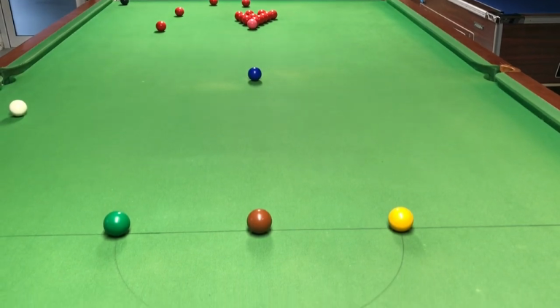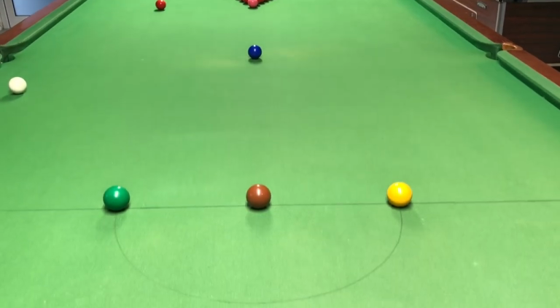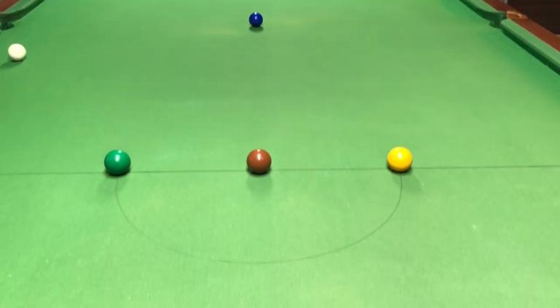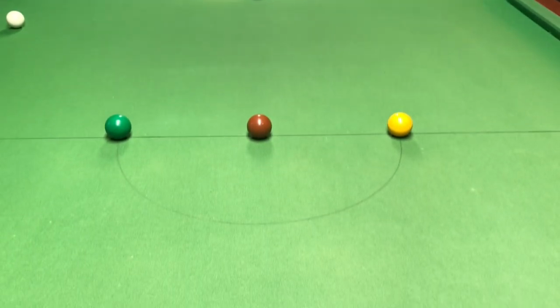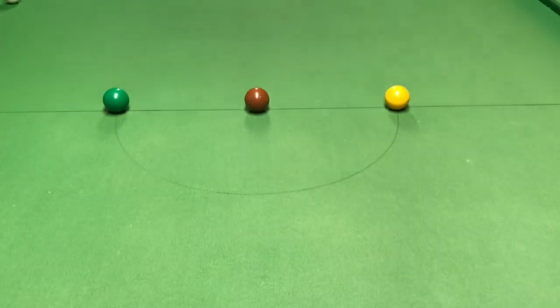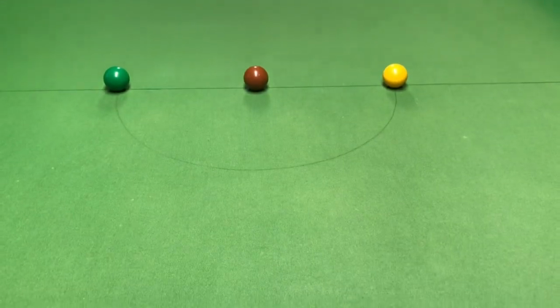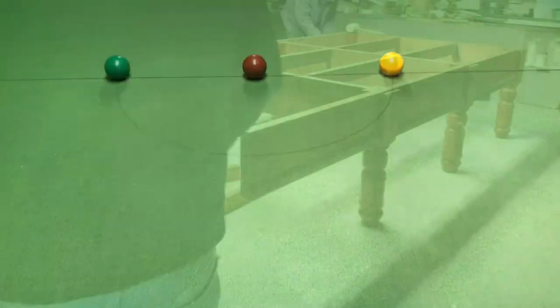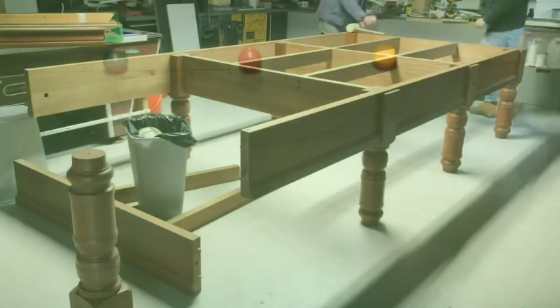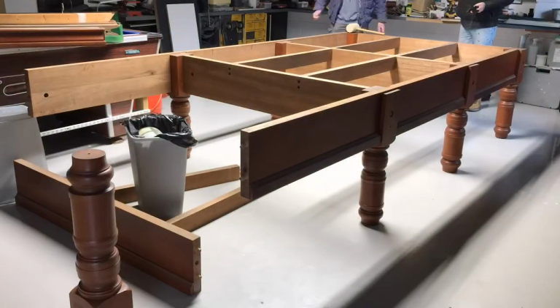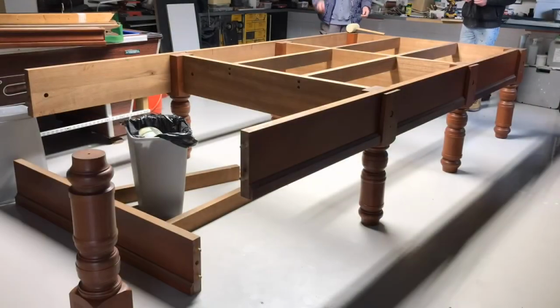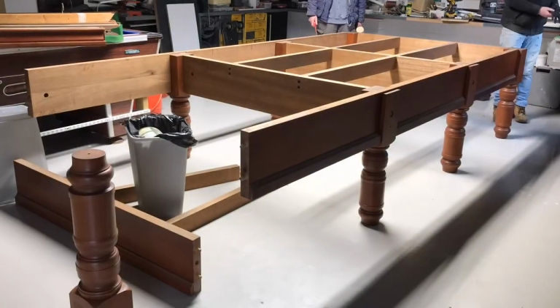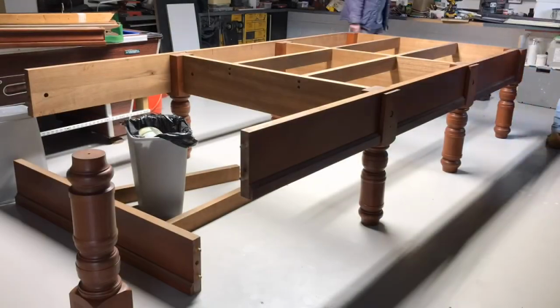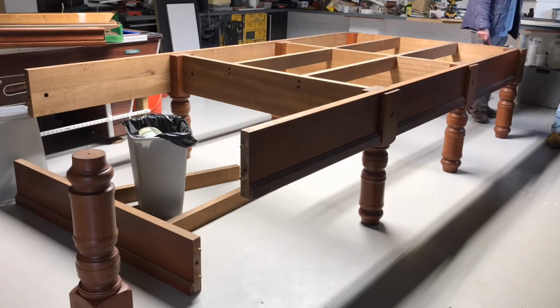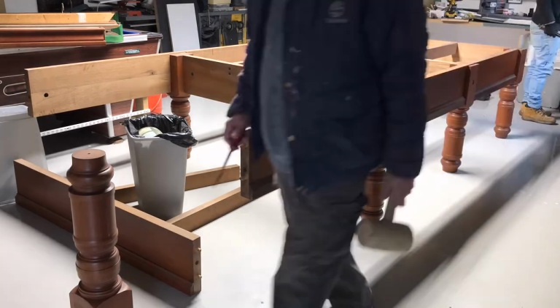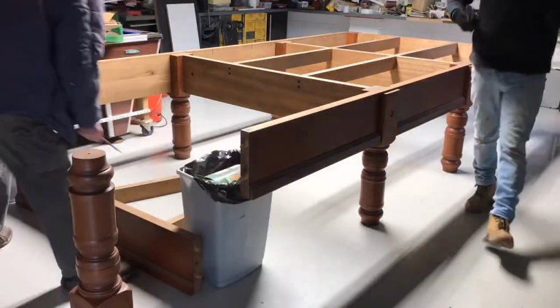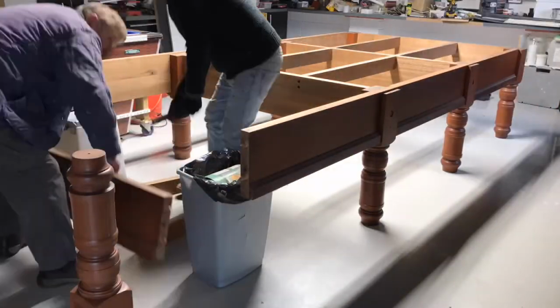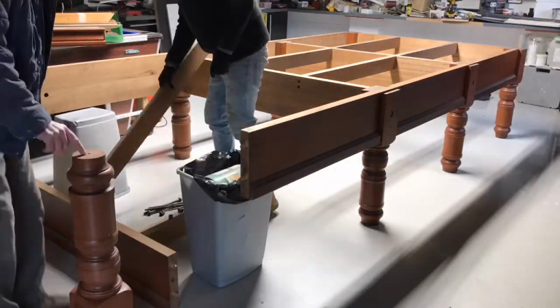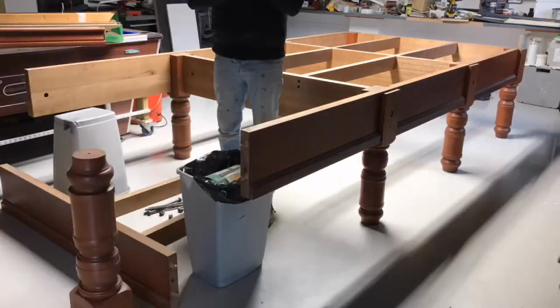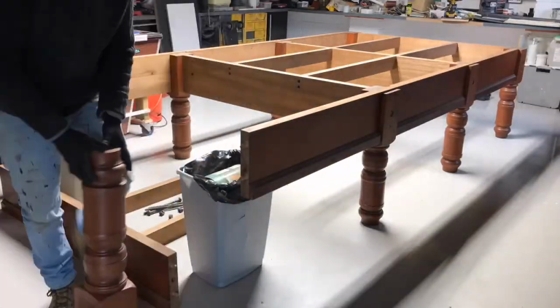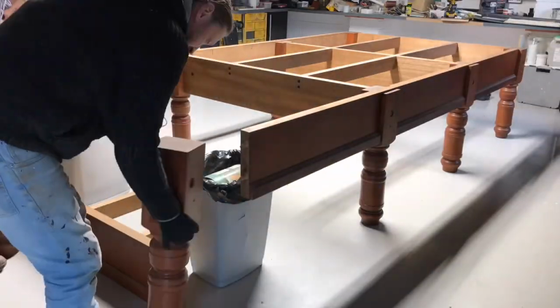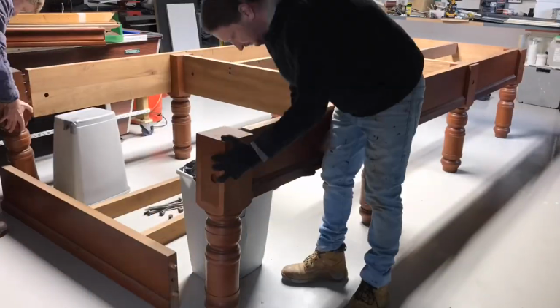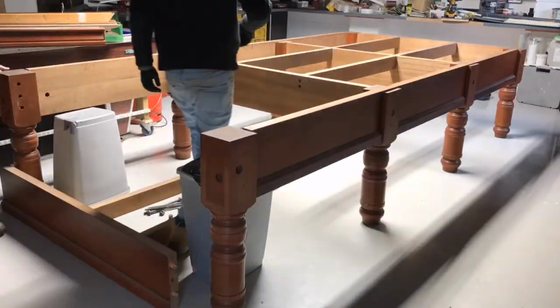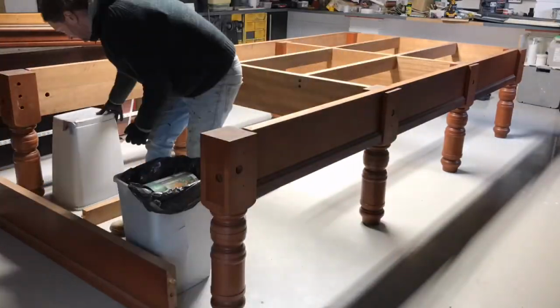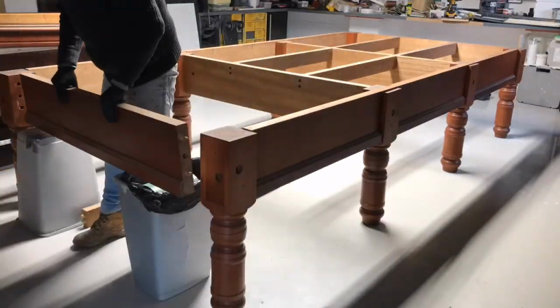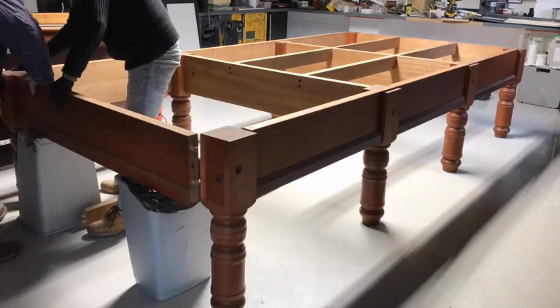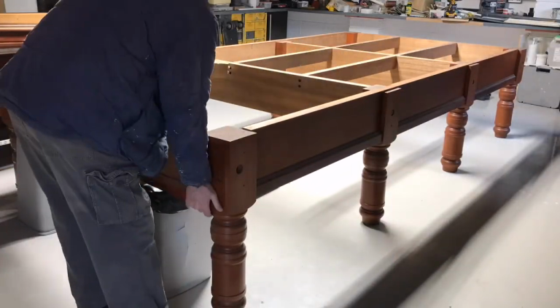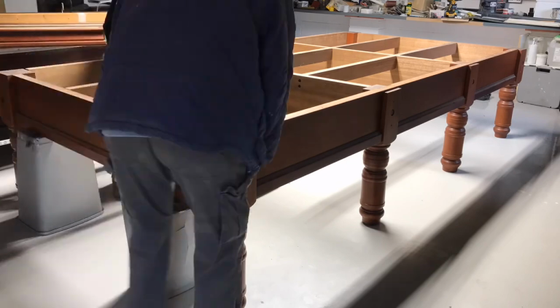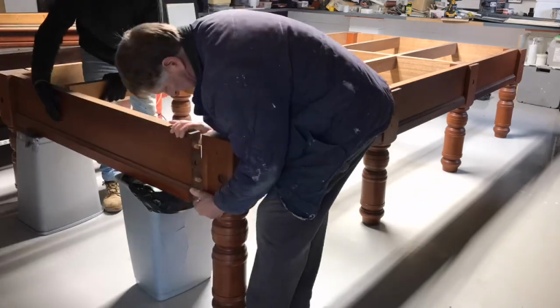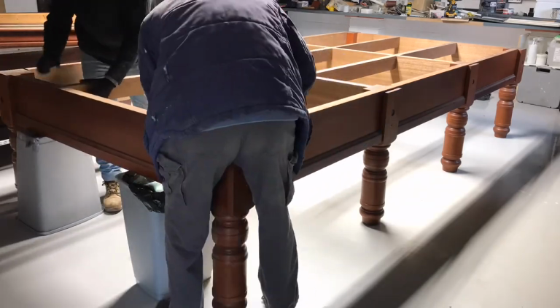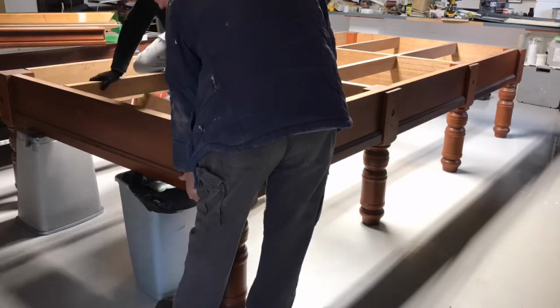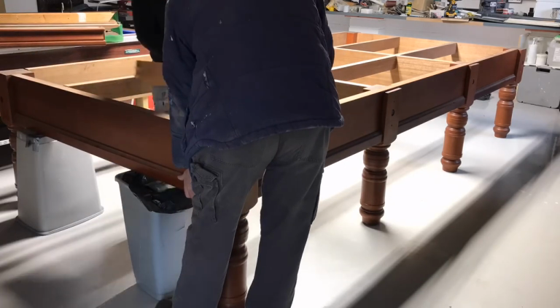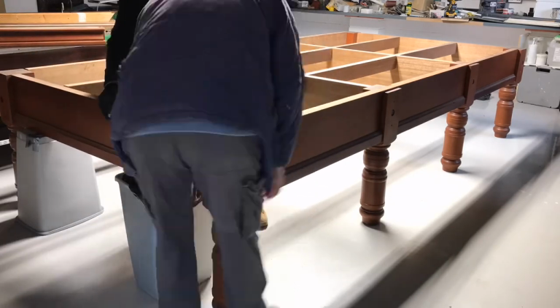Have you ever wanted to know how to assemble a snooker table? We're going to show you how we did it. One thing I would recommend is that you wear some old clothes because you will be rolling around on the floor and there will be some dust involved.